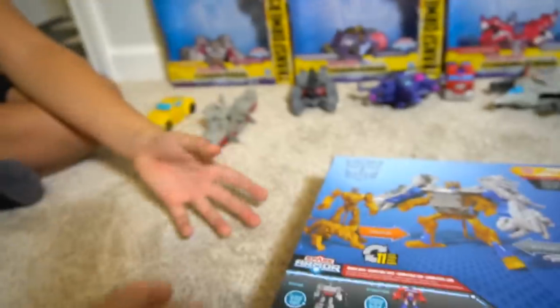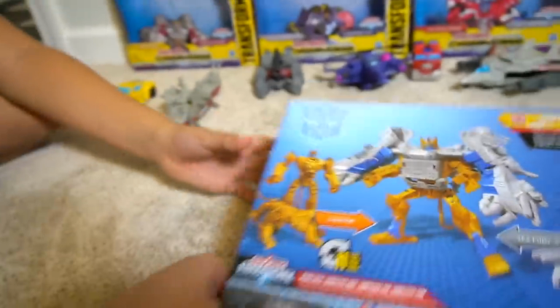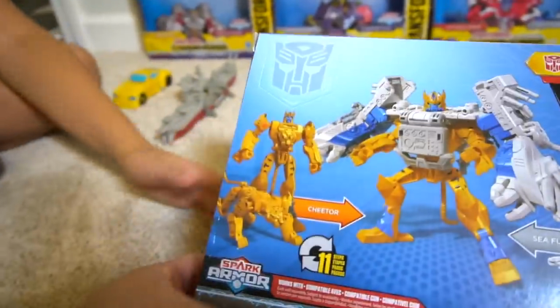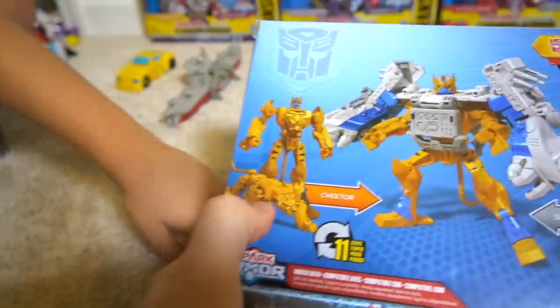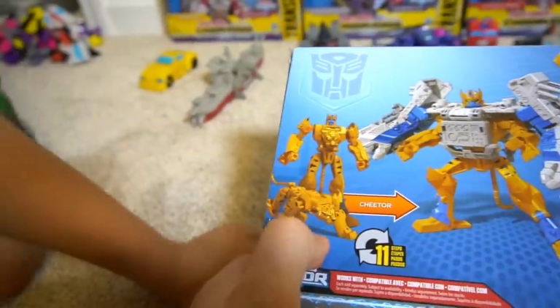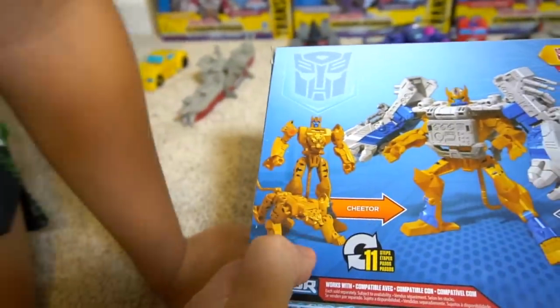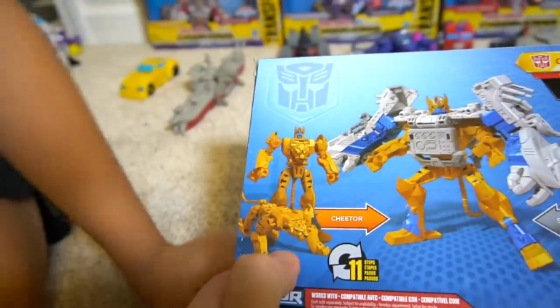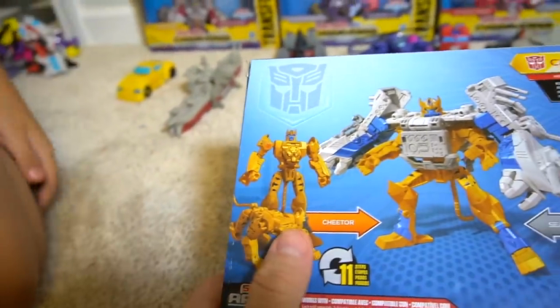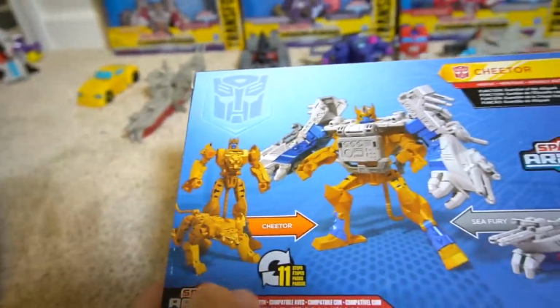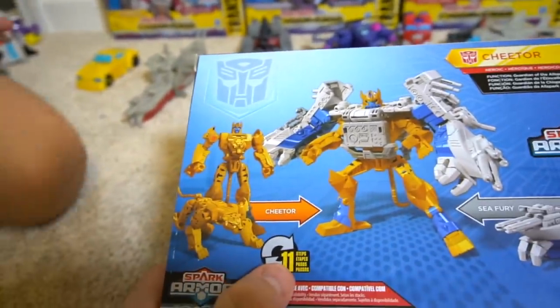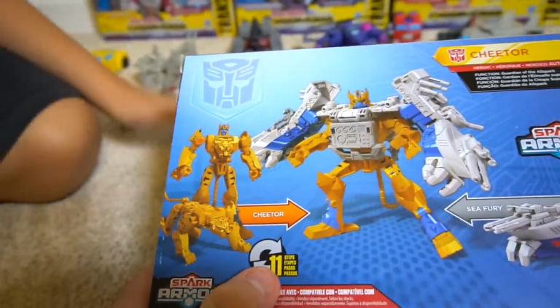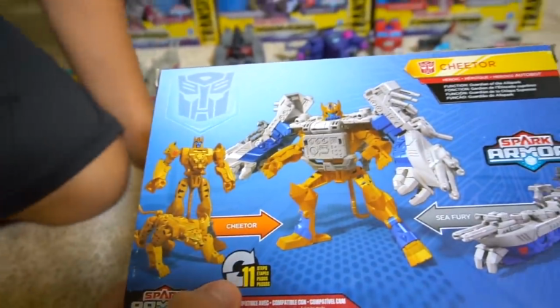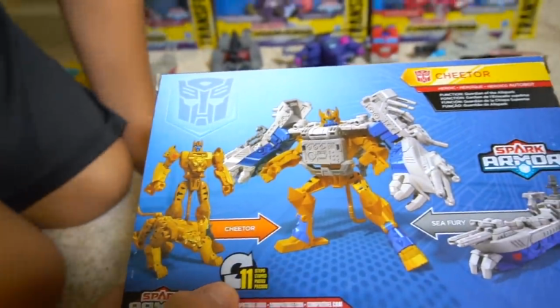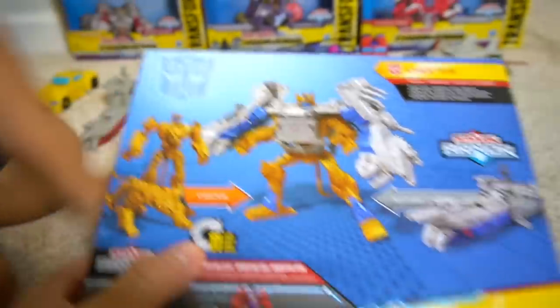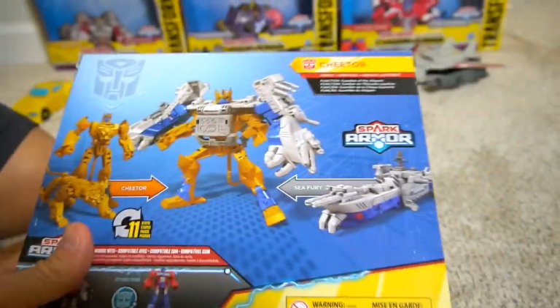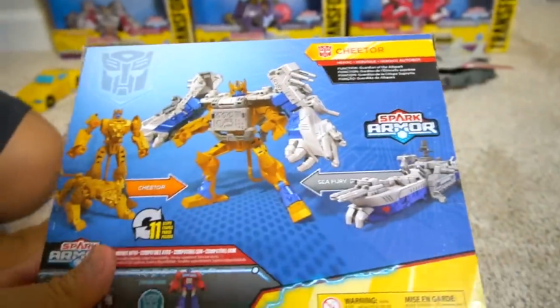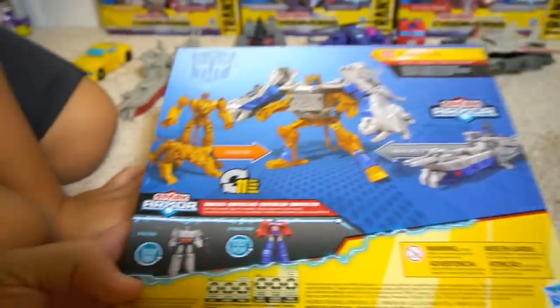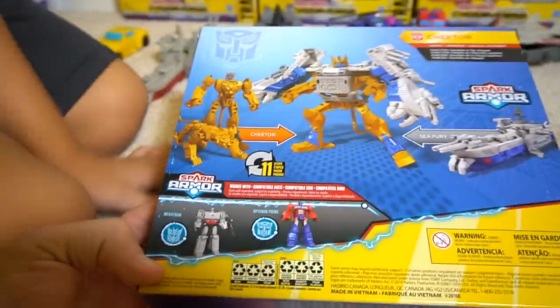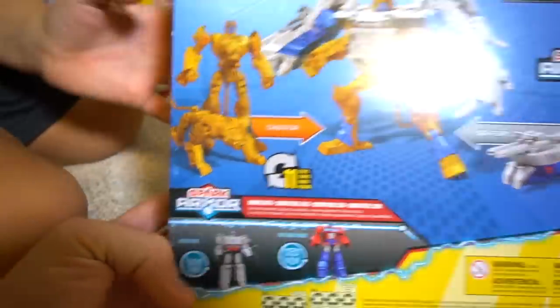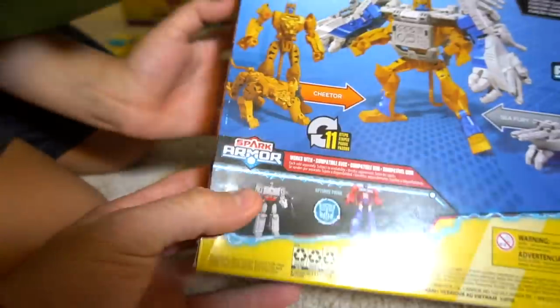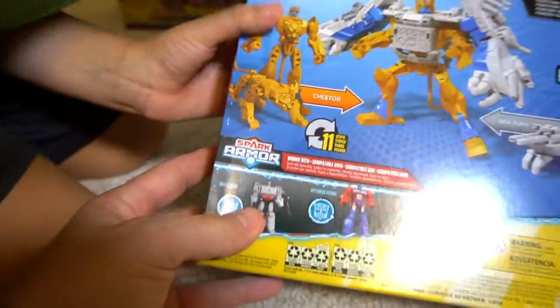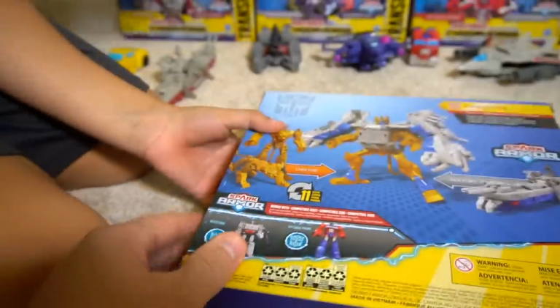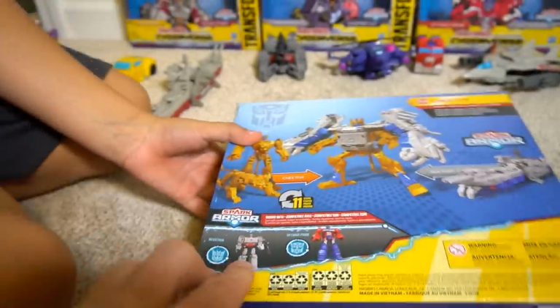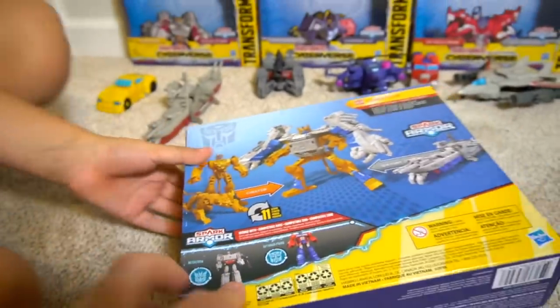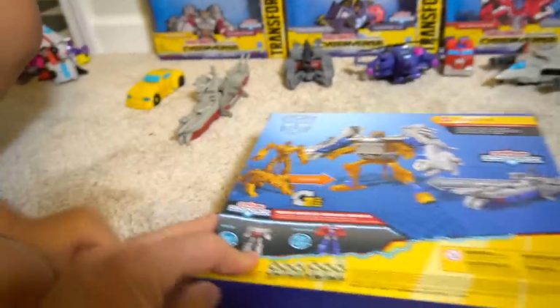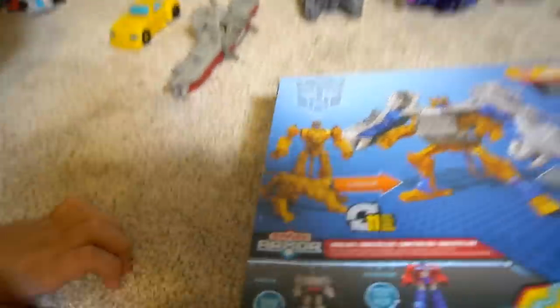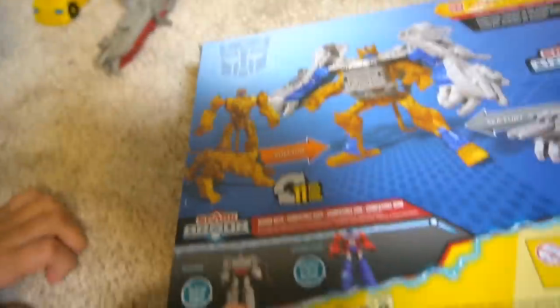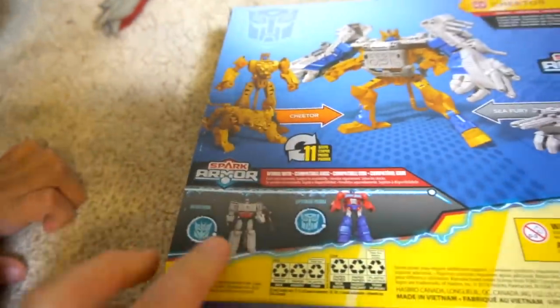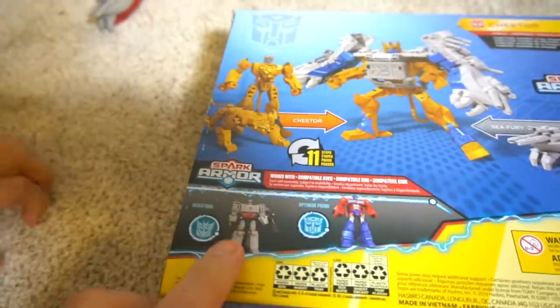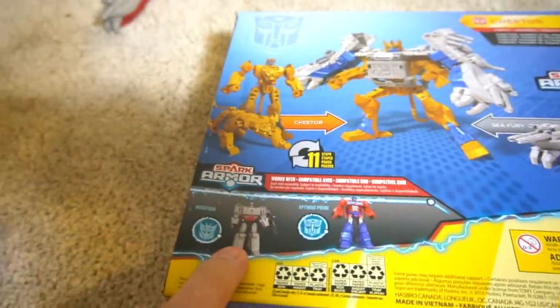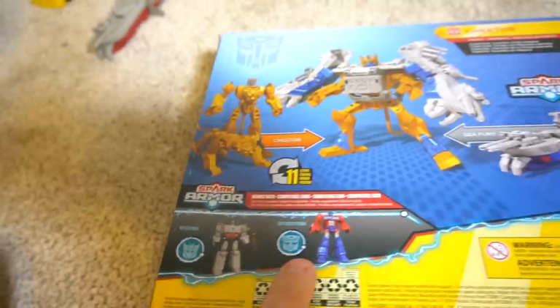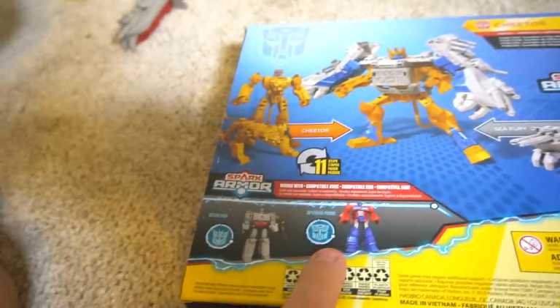Okay, Cheetor transforms into a cheetah. Eleven steps — looks kind of cool. So this should be pretty fun. All the boxes say 'also look for Megatron and Optimus.'